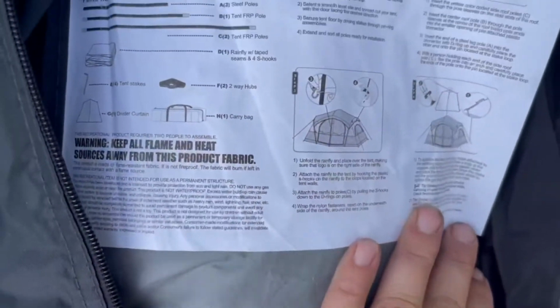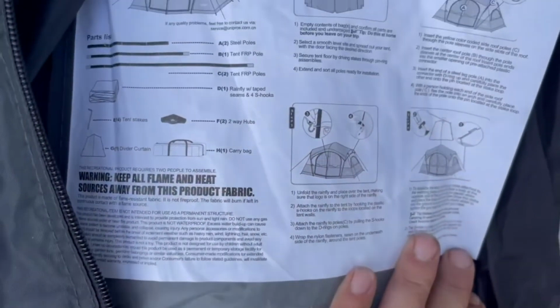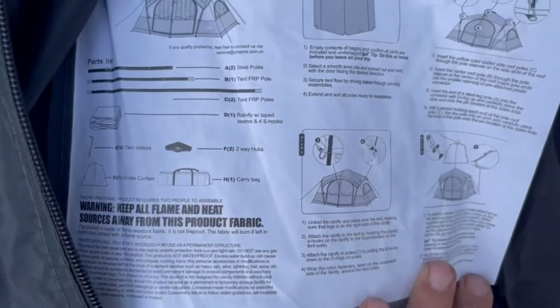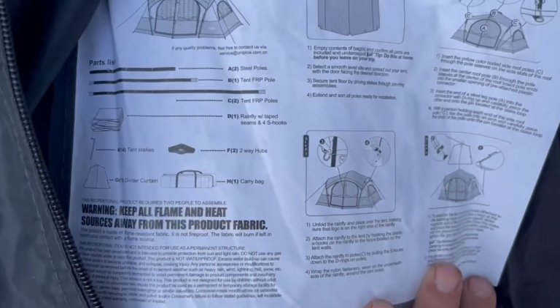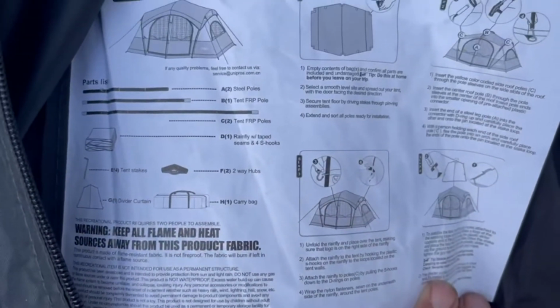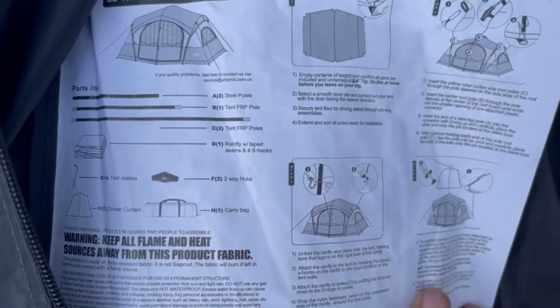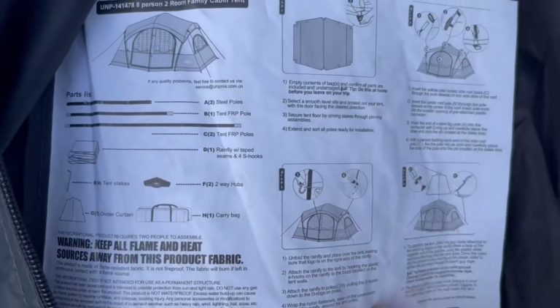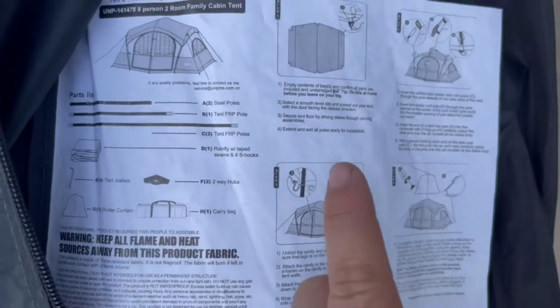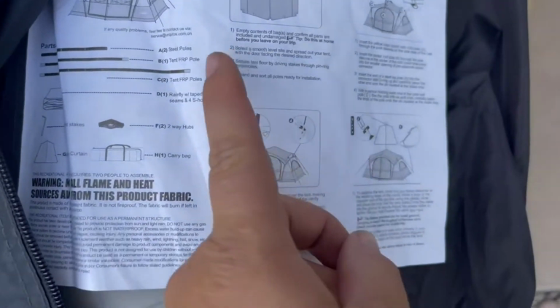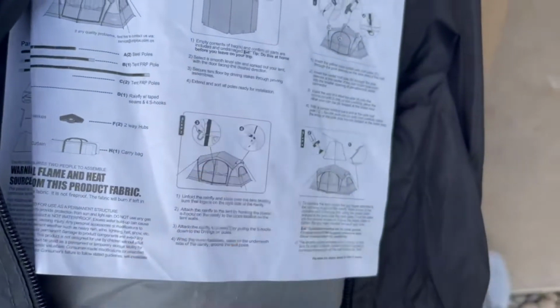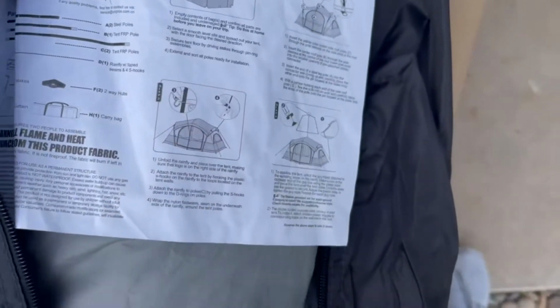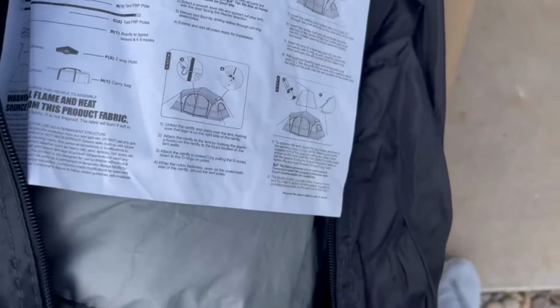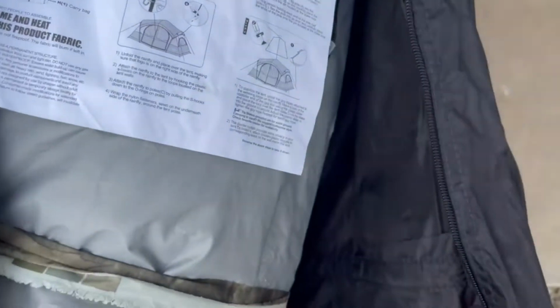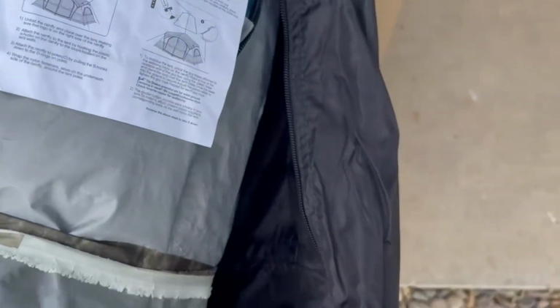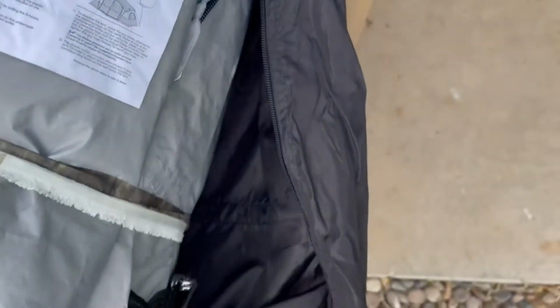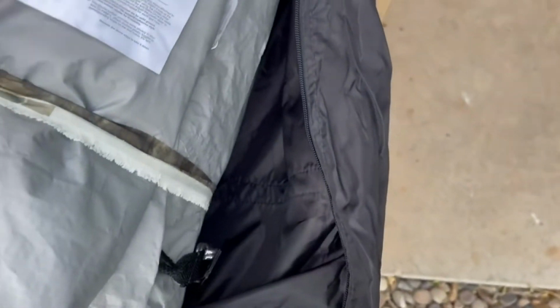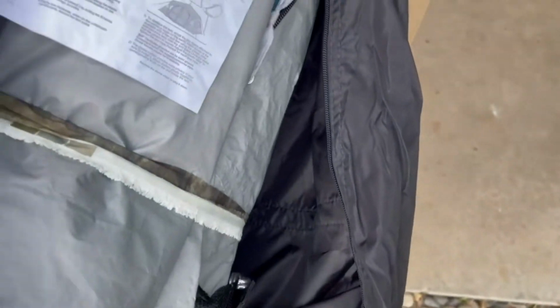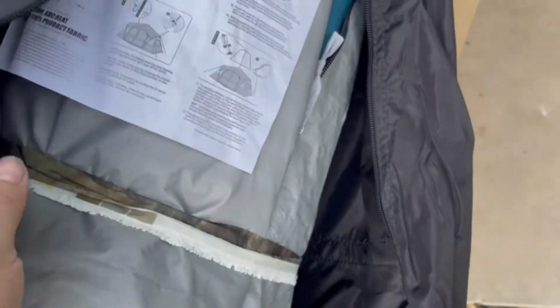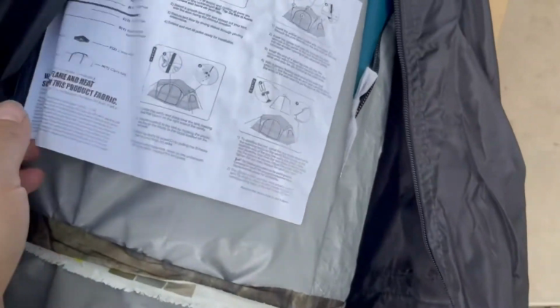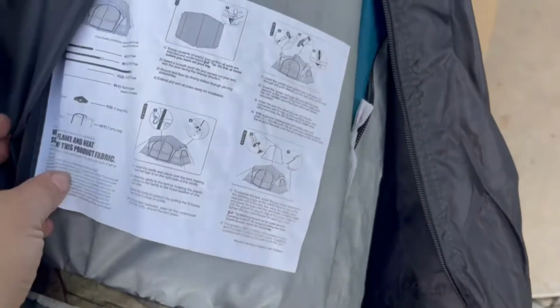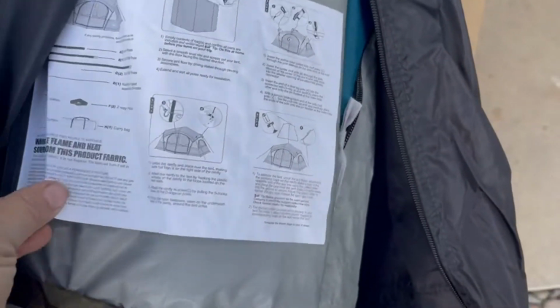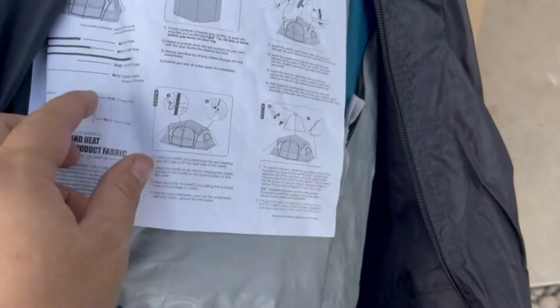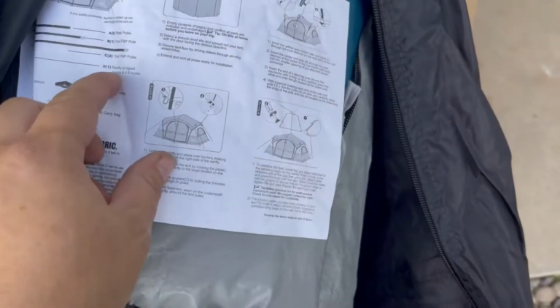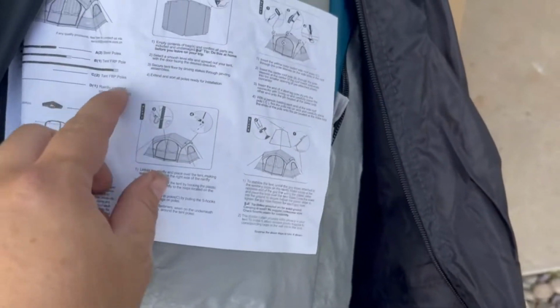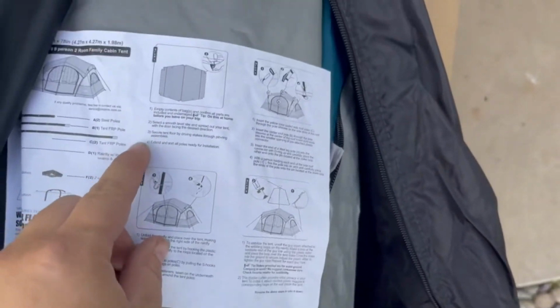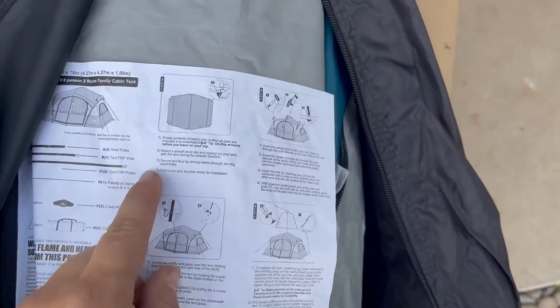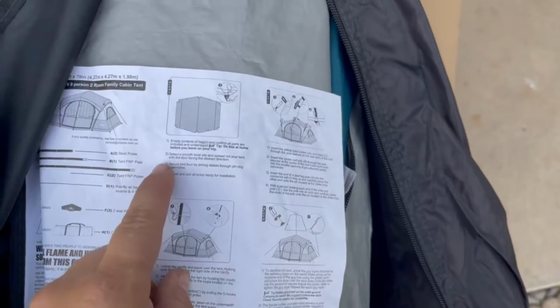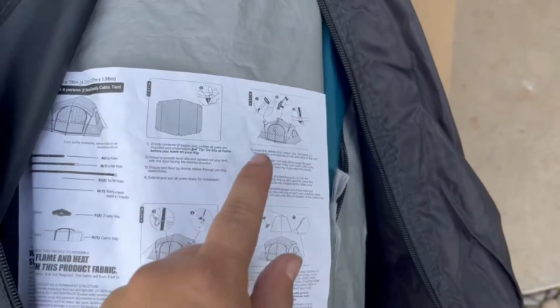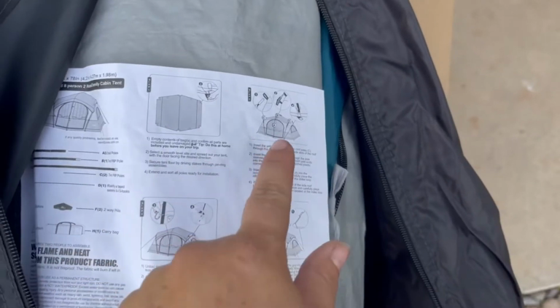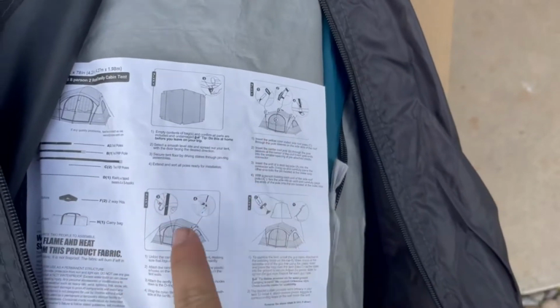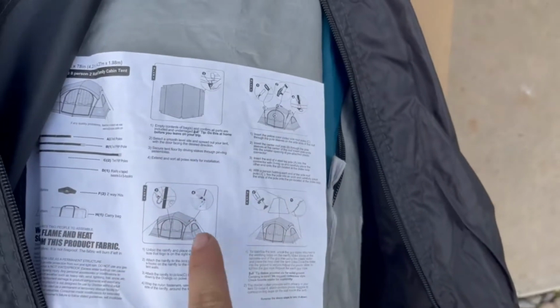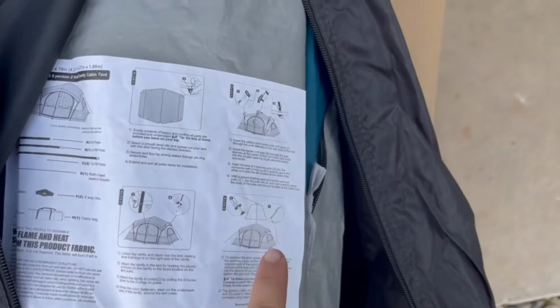What's really cool is that the poles are color-coded, and it explains how to do each step.